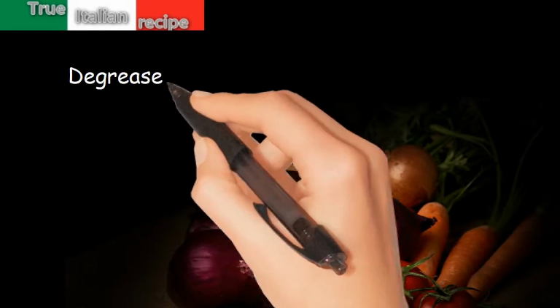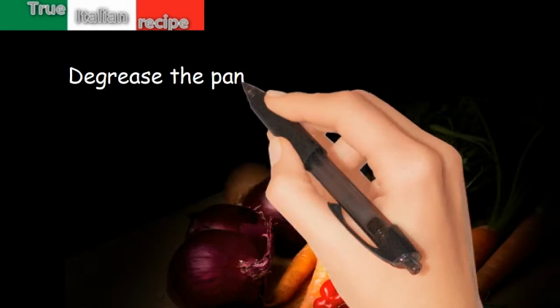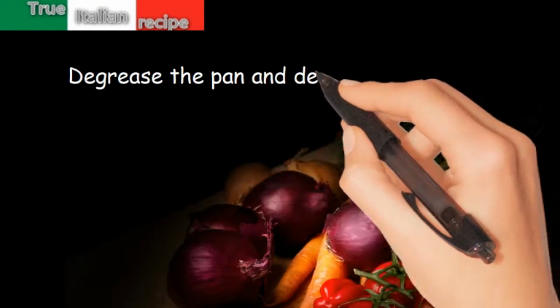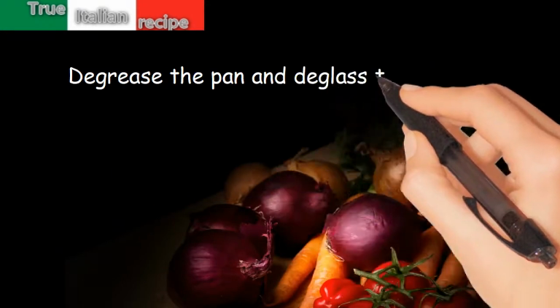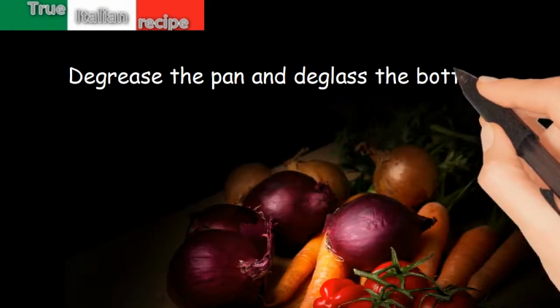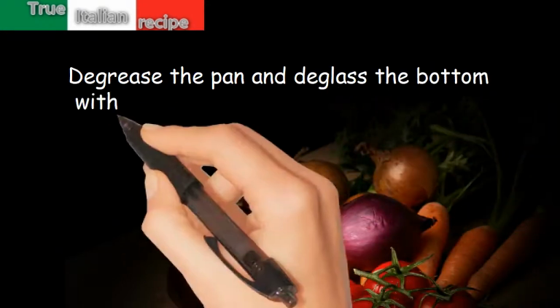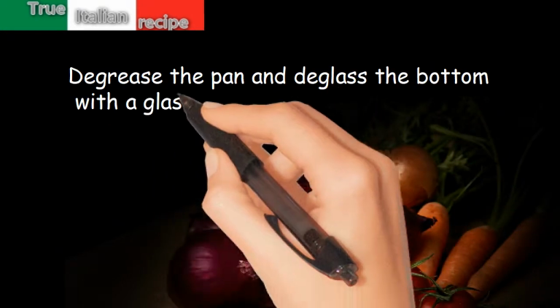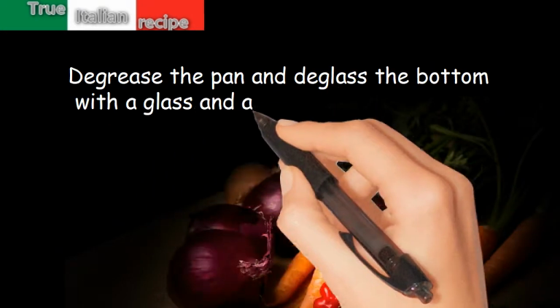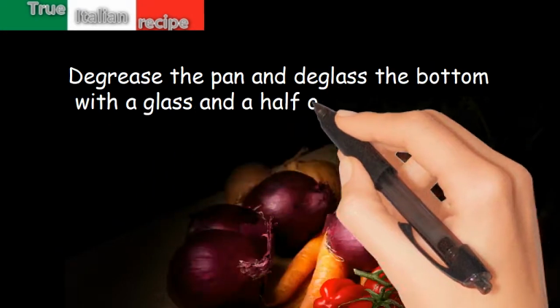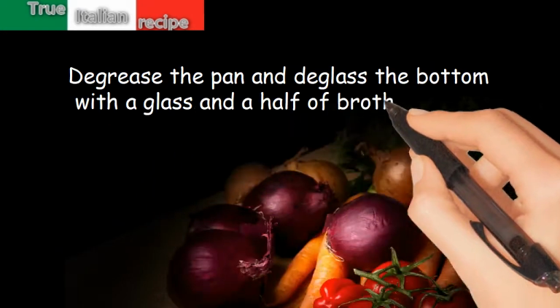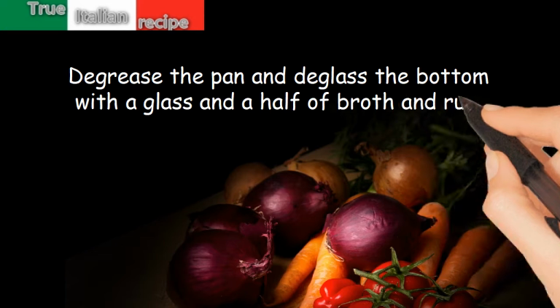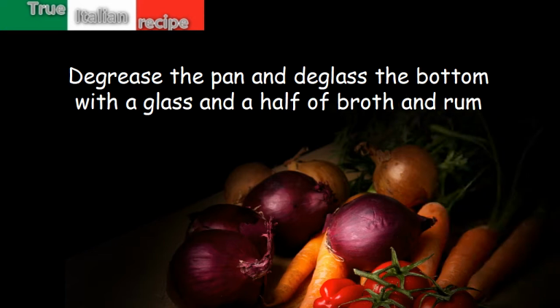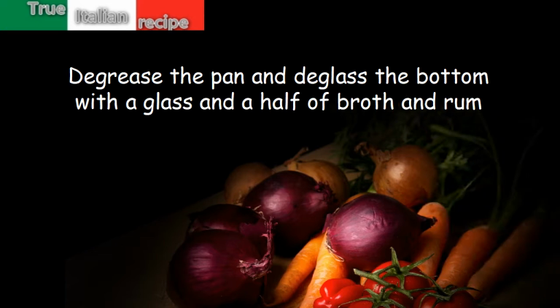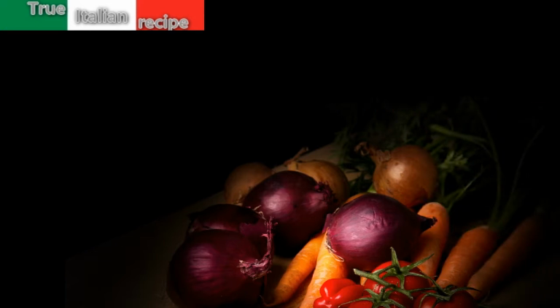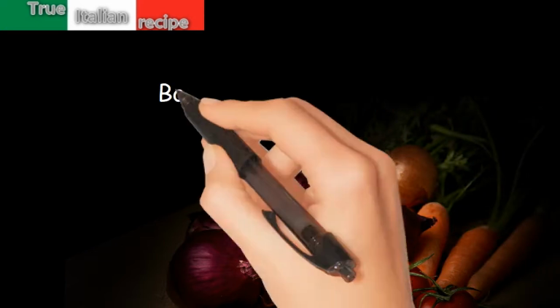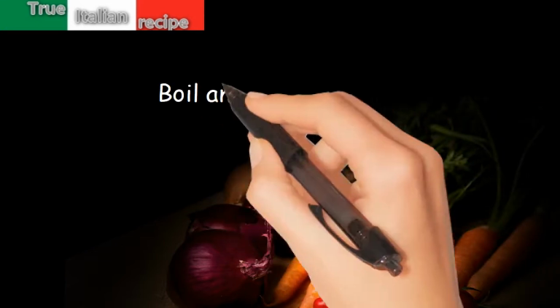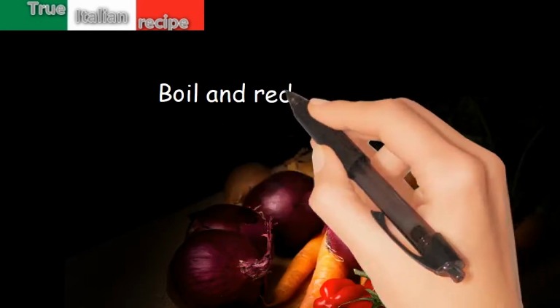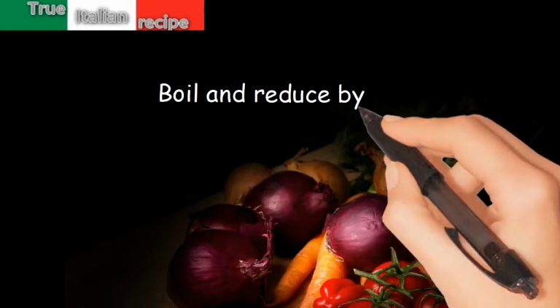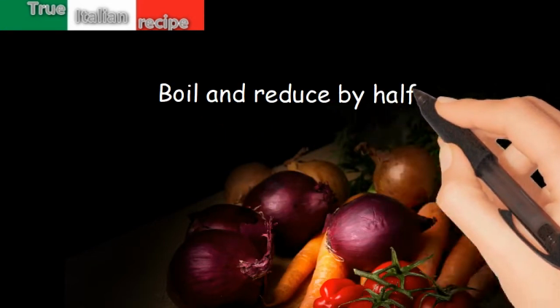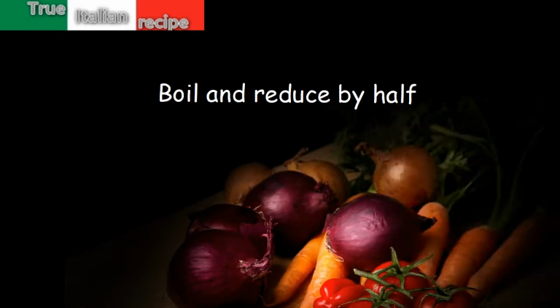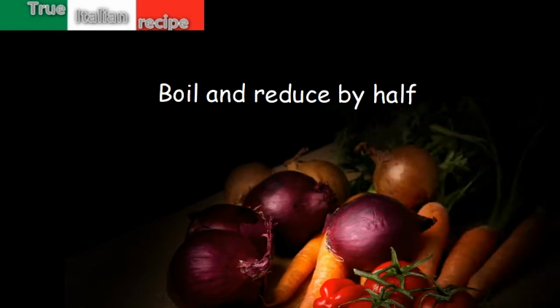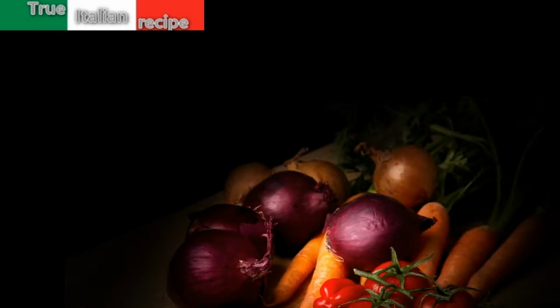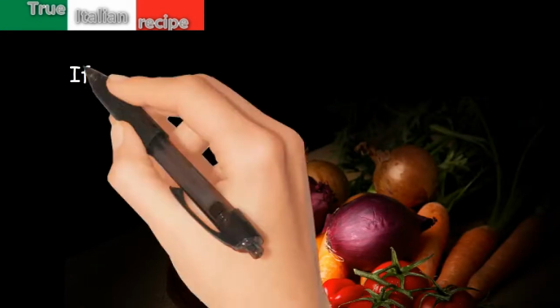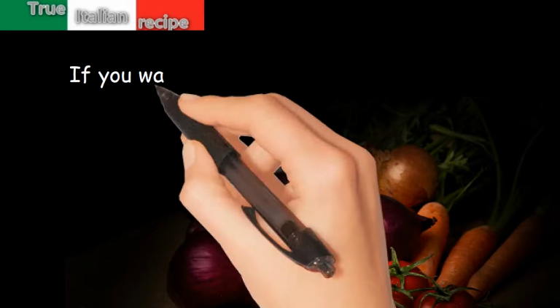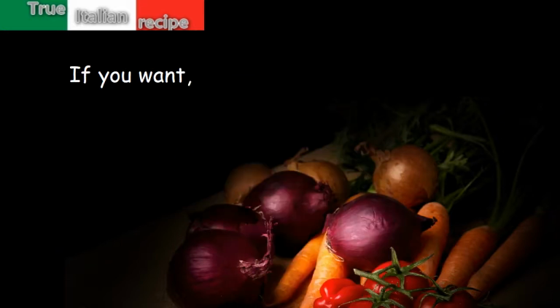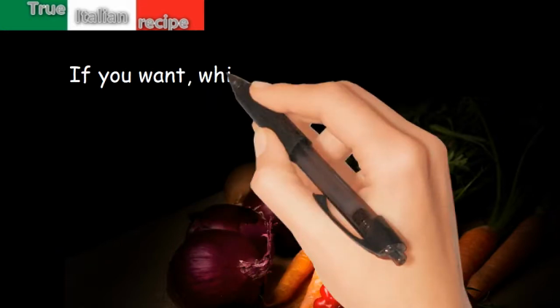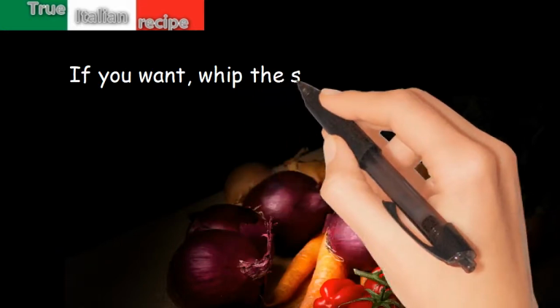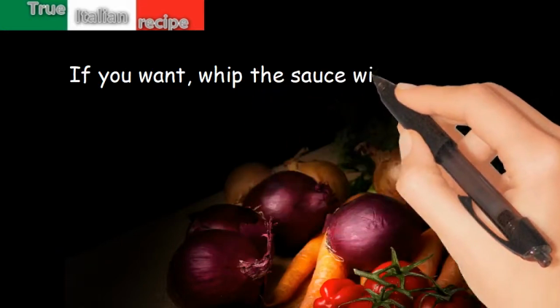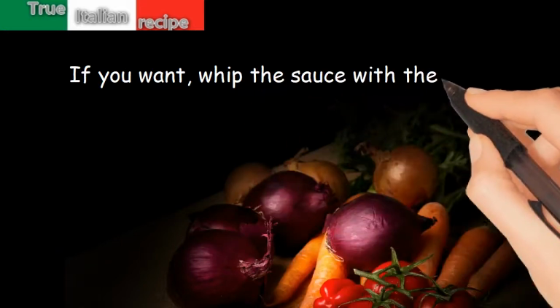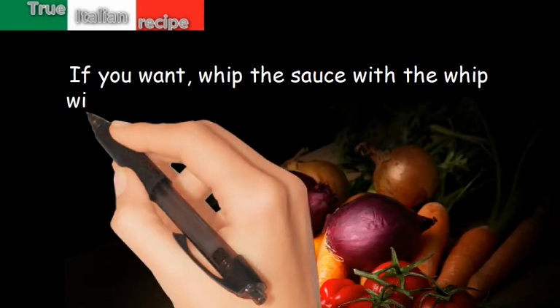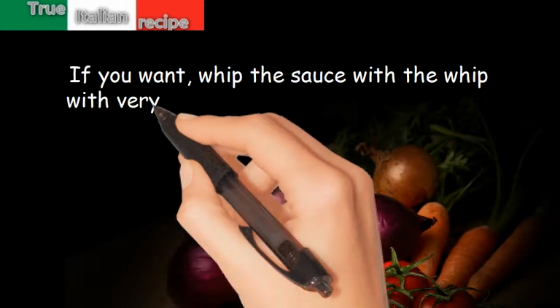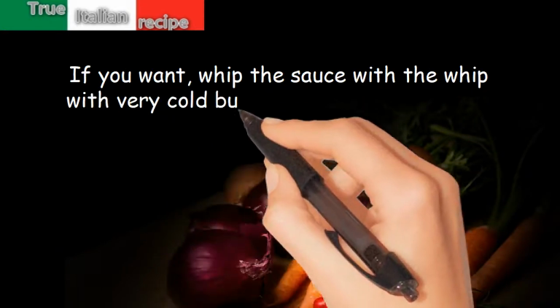Degrease the pan and deglaze the bottom with a glass and a half of broth and rum. Boil and reduce by half. If you want, whip the sauce with very cold butter cut into small pieces.